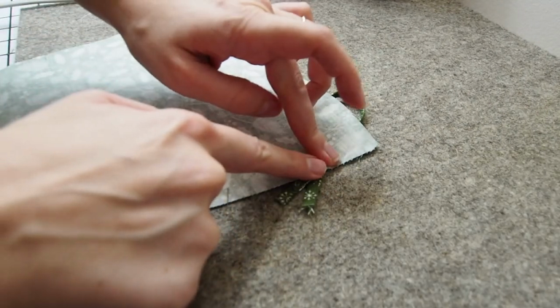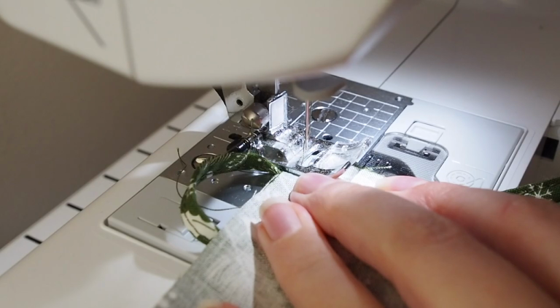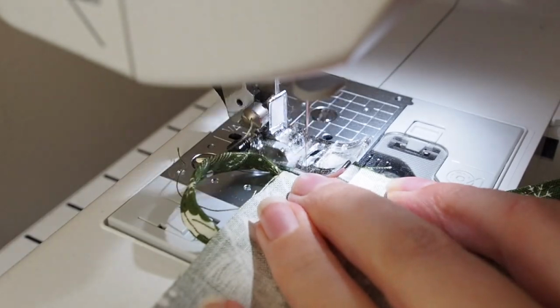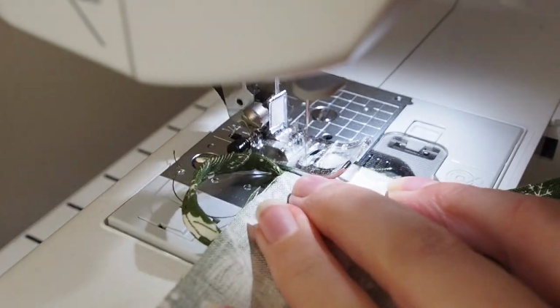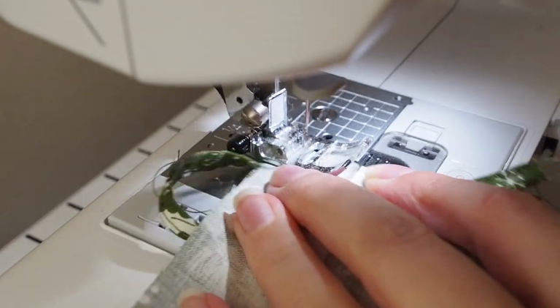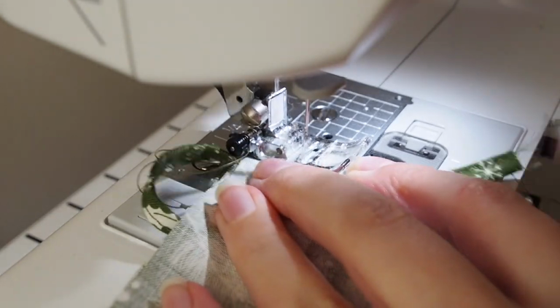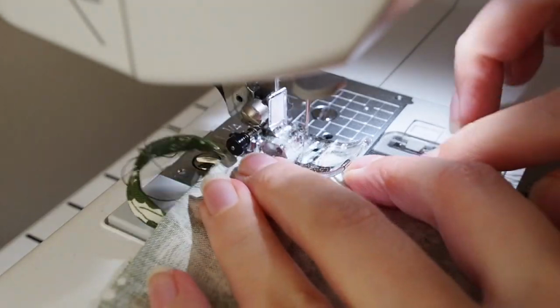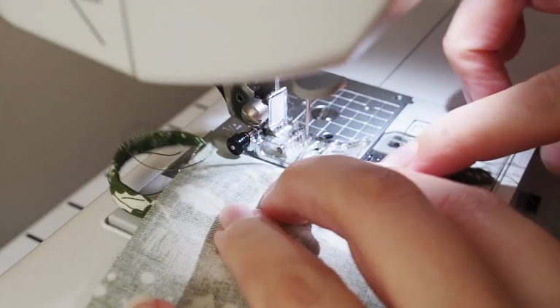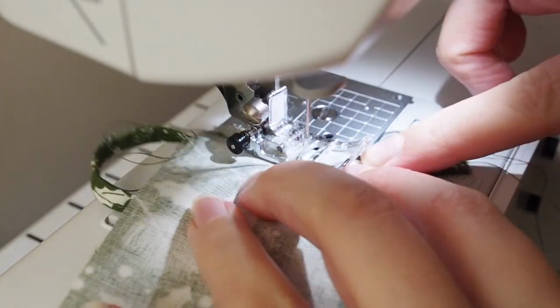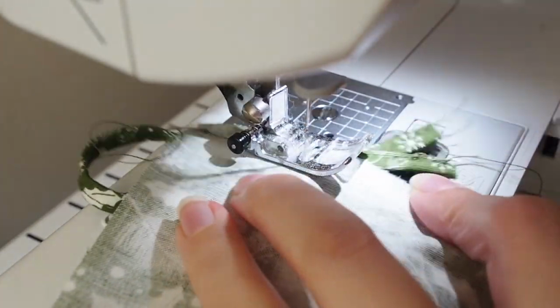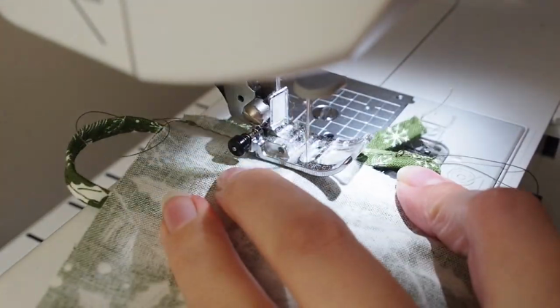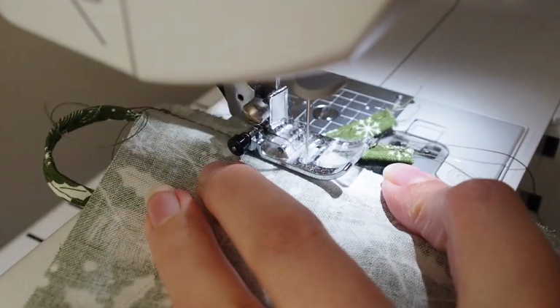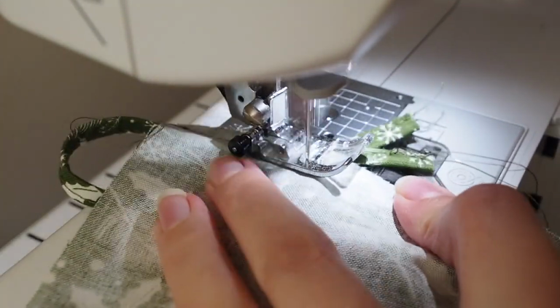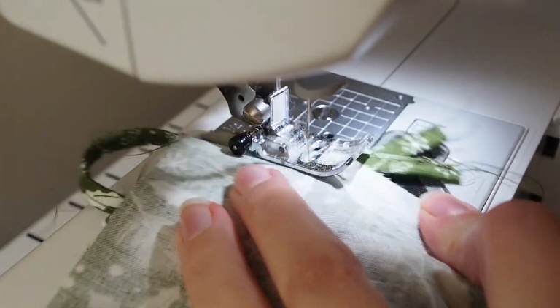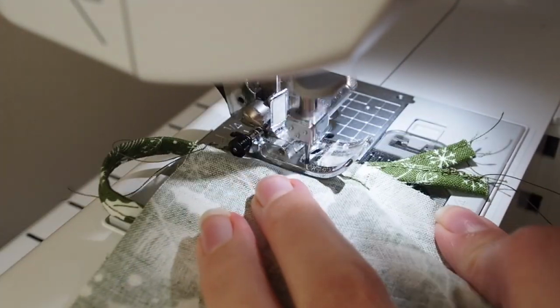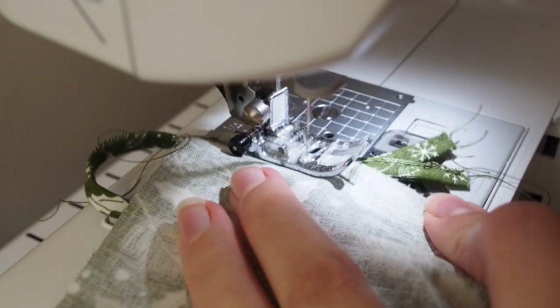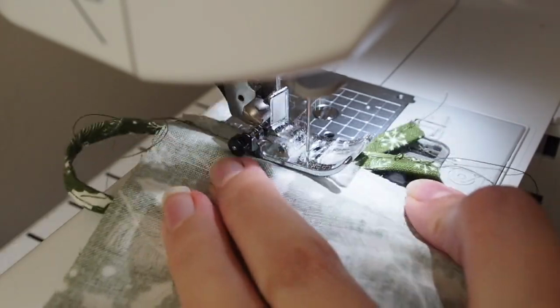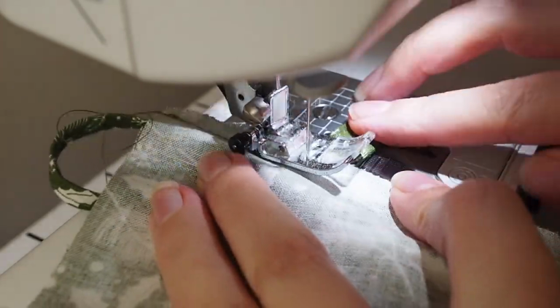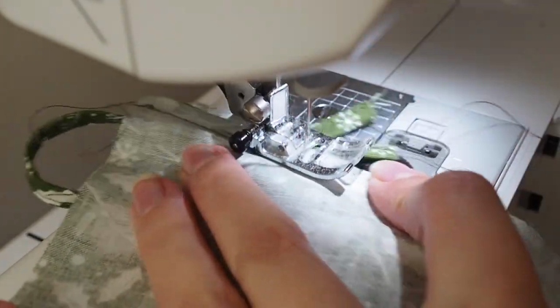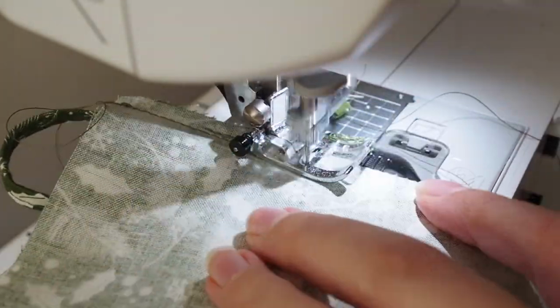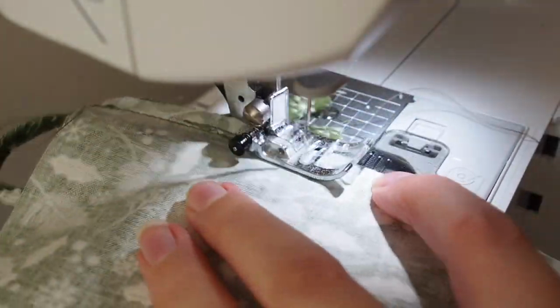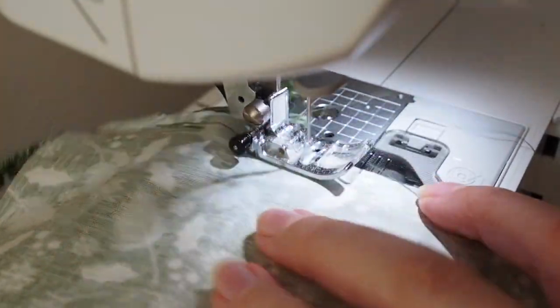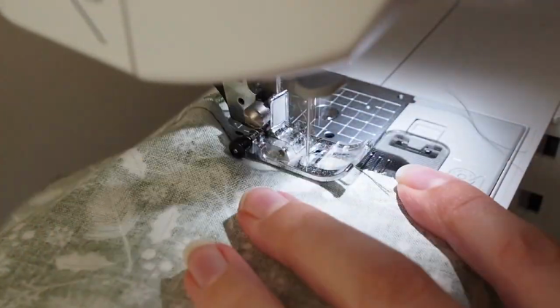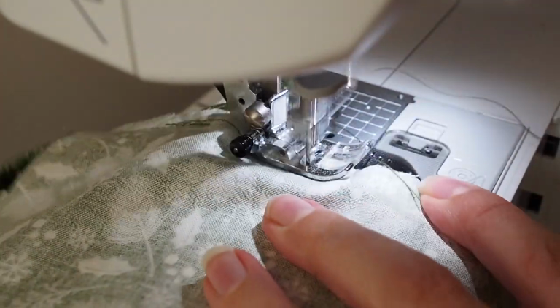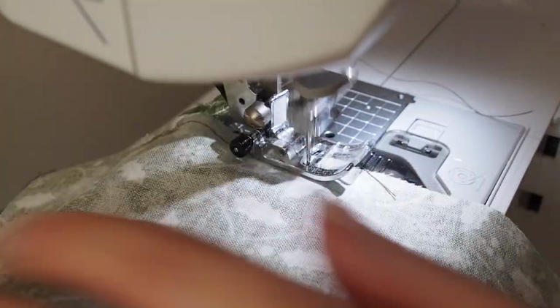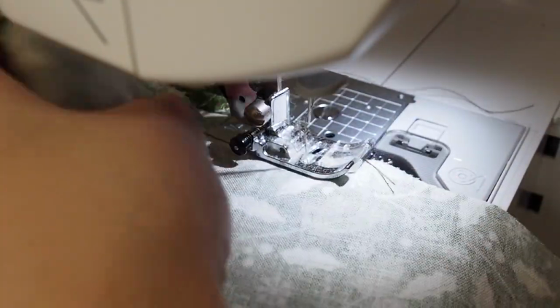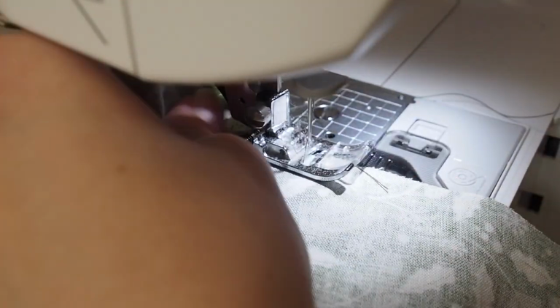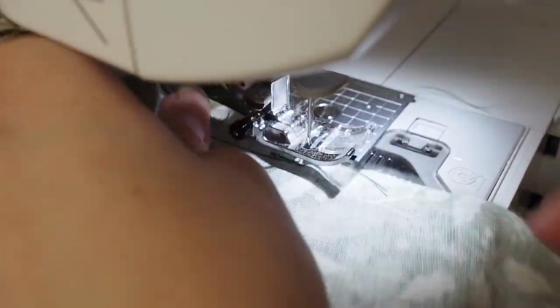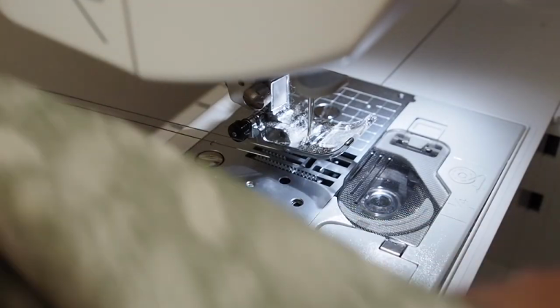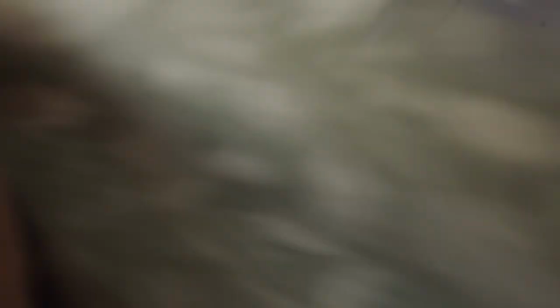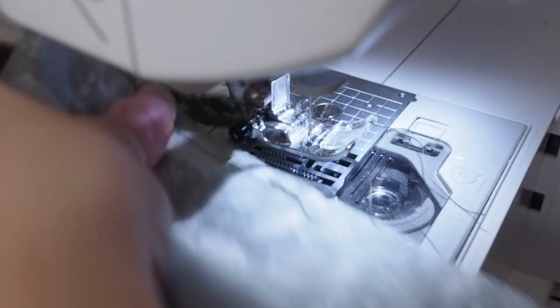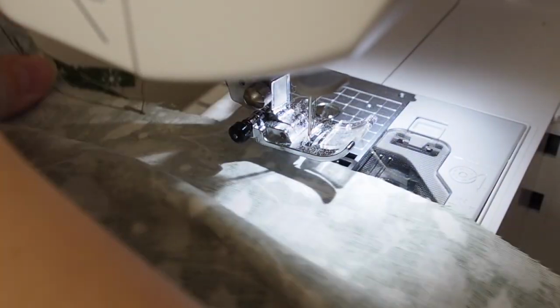Start with that side of the lining and sew all the way around the edge, double stitching over the loop and leaving a little bit of a gap just below that to pull everything the right way later.